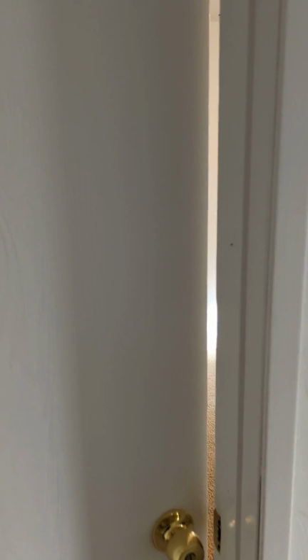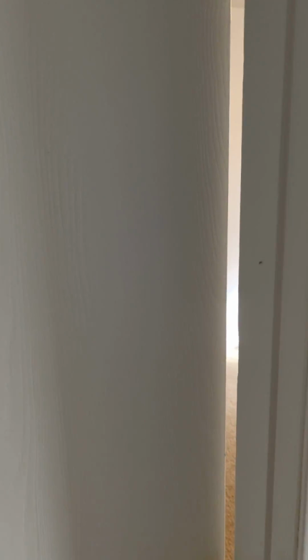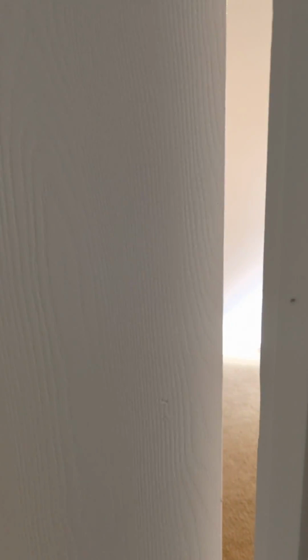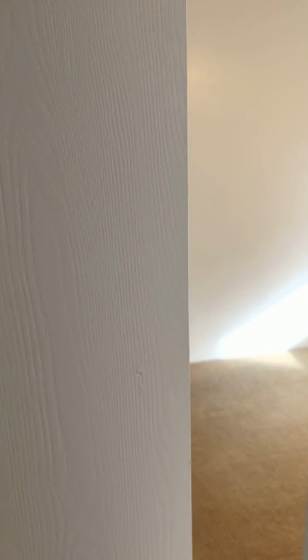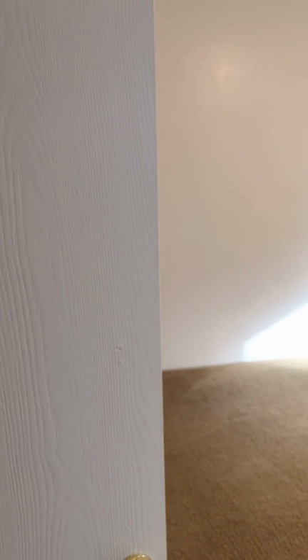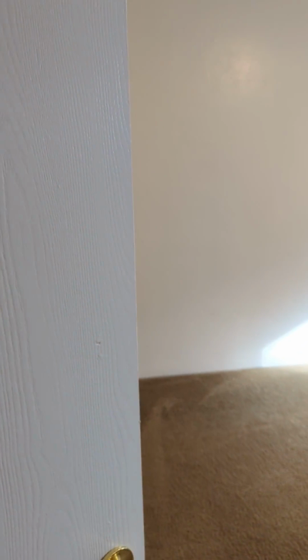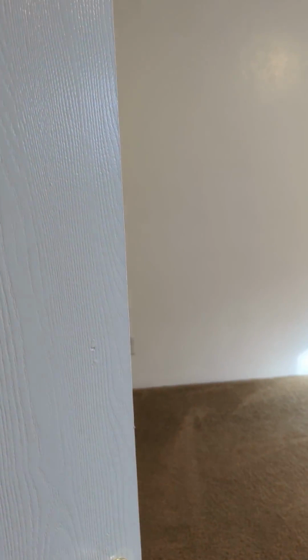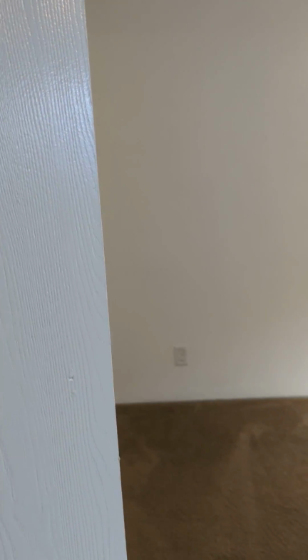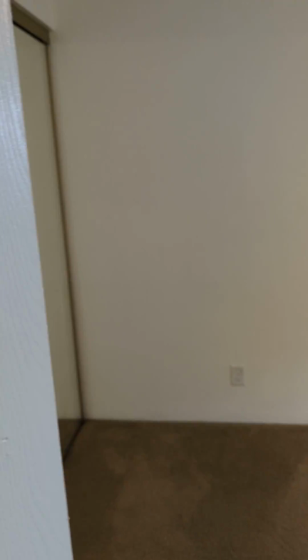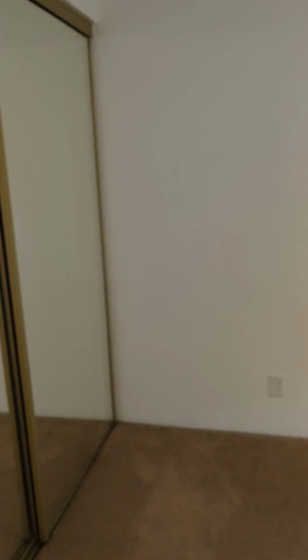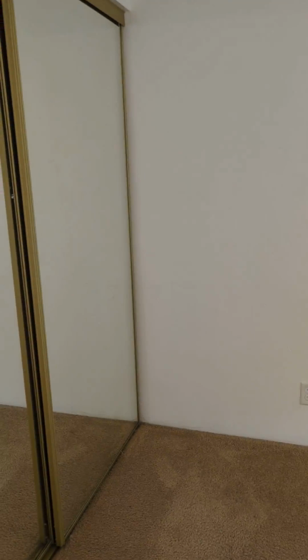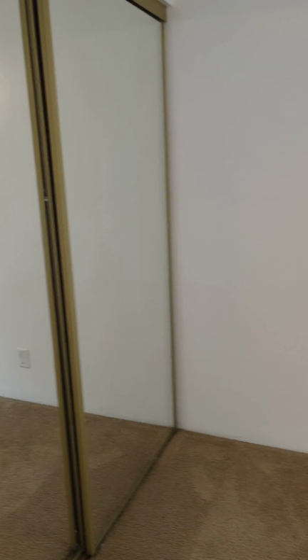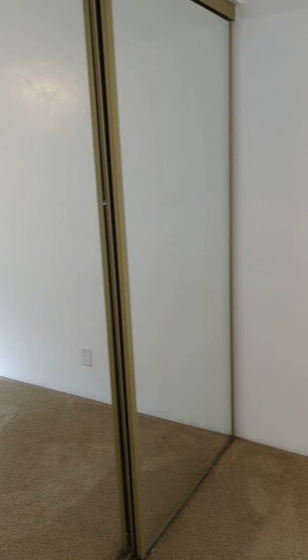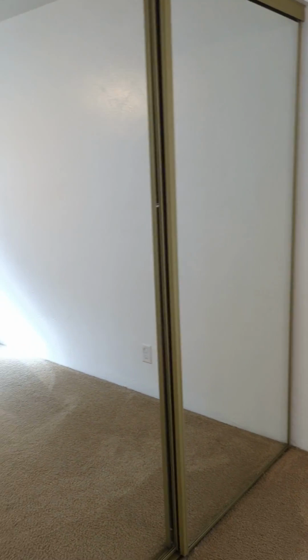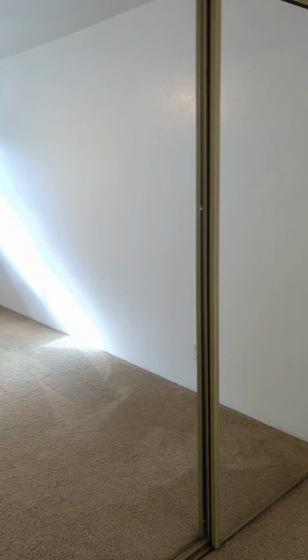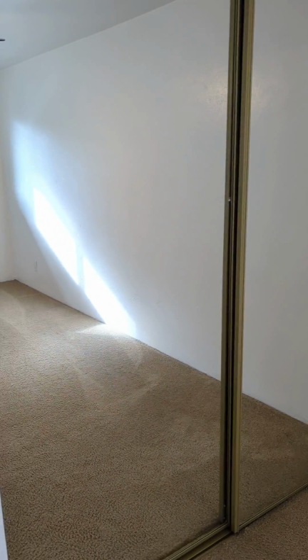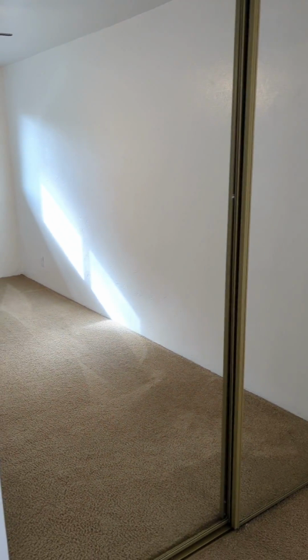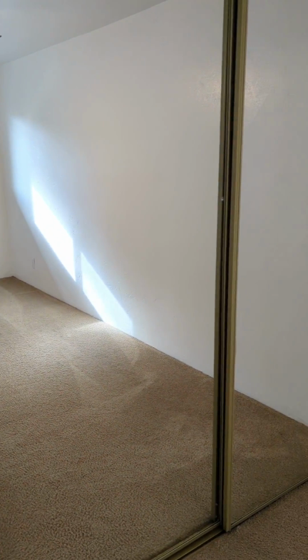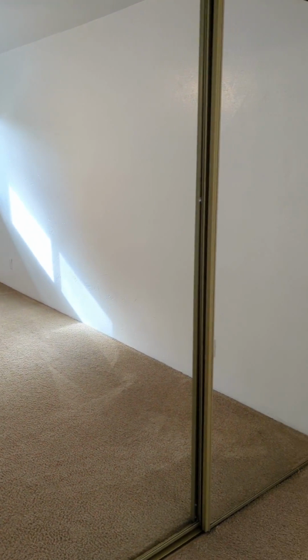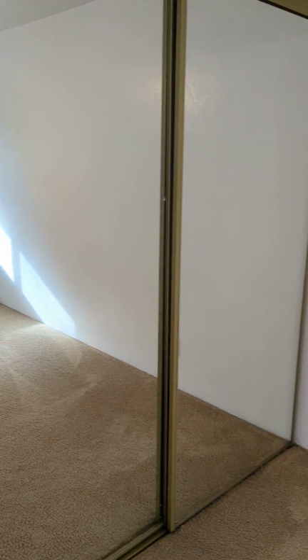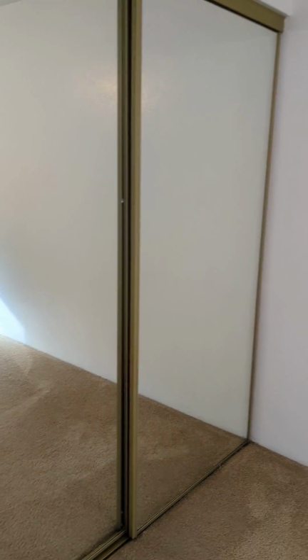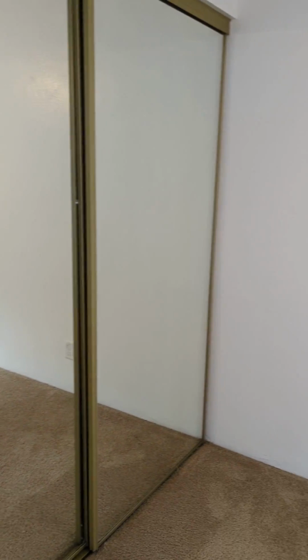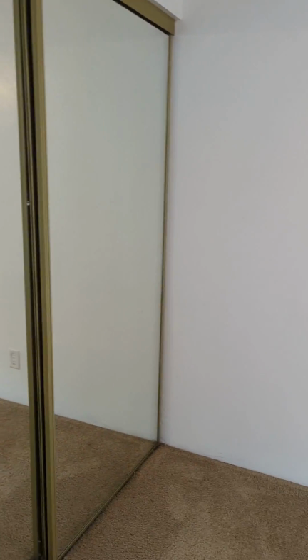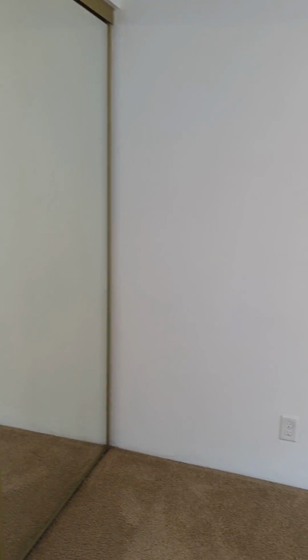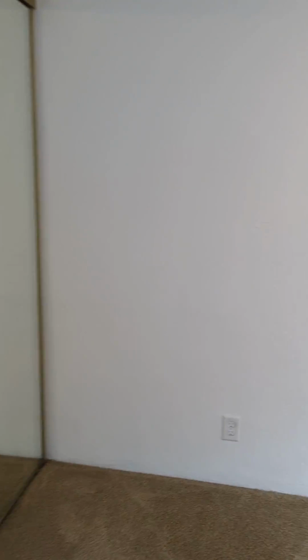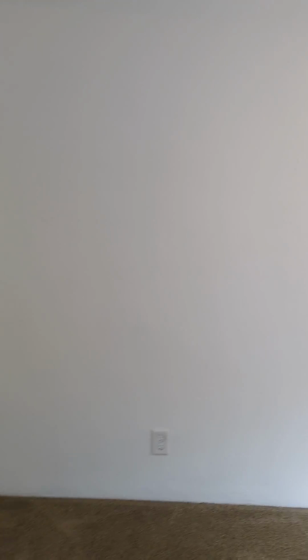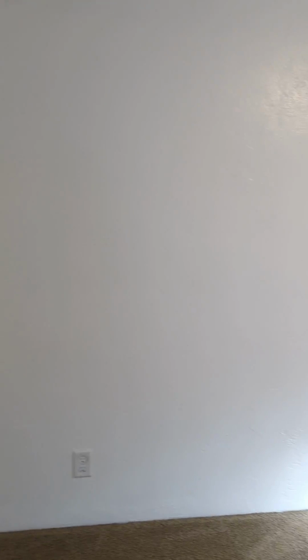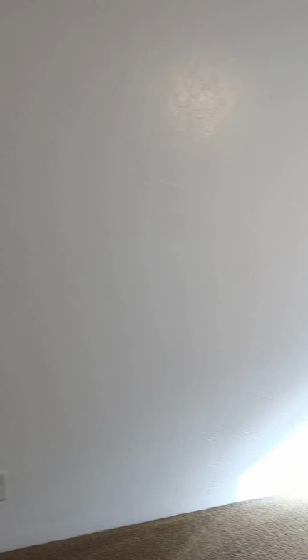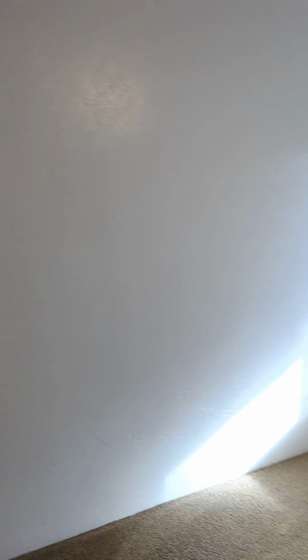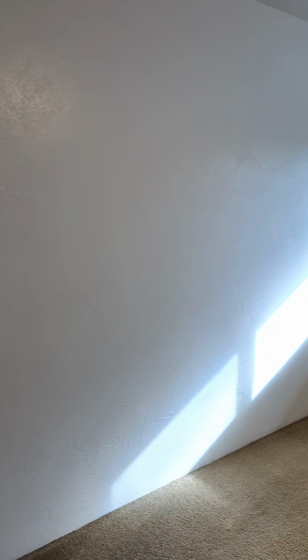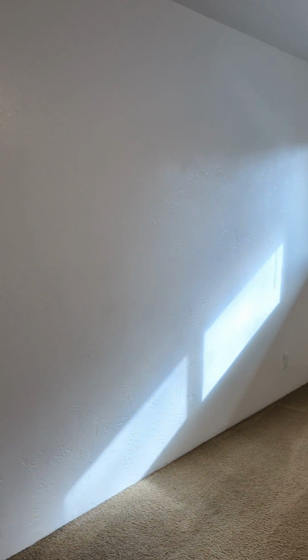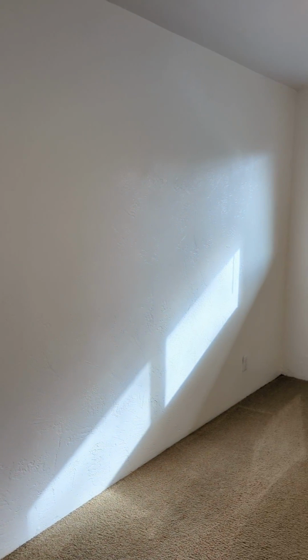This door leads to the bedroom. Nice big closet in here, and a ceiling fan.